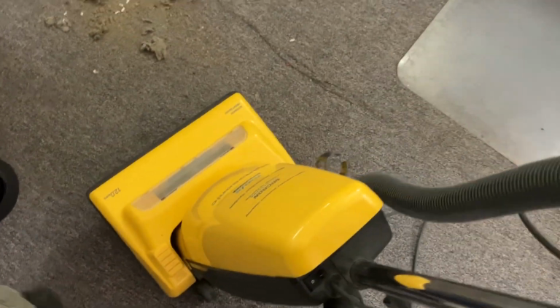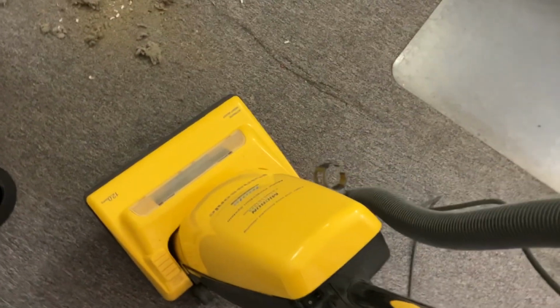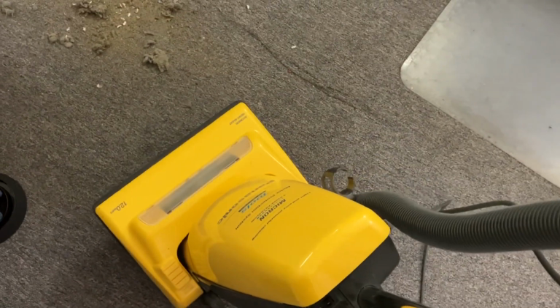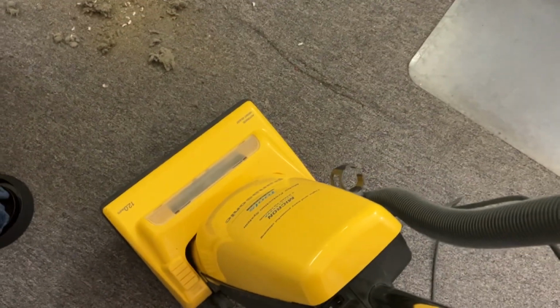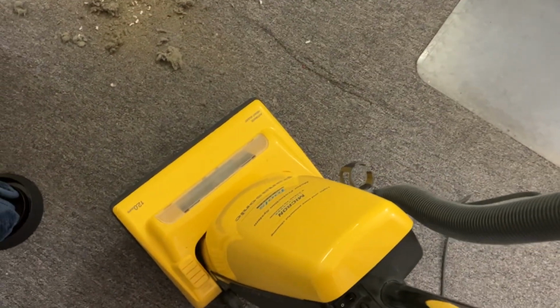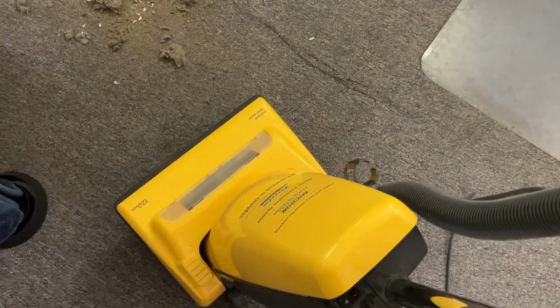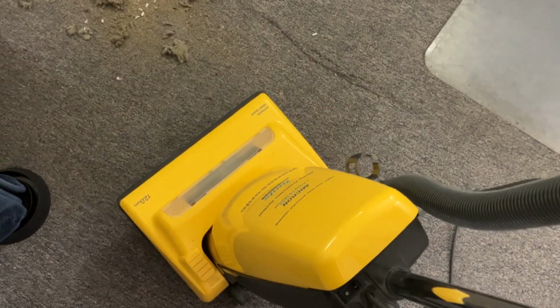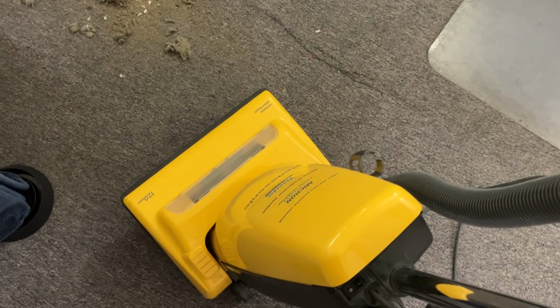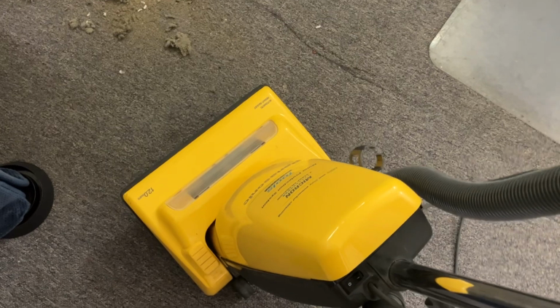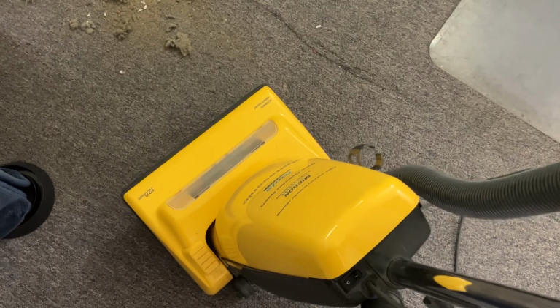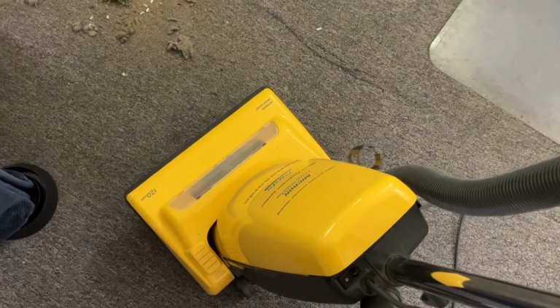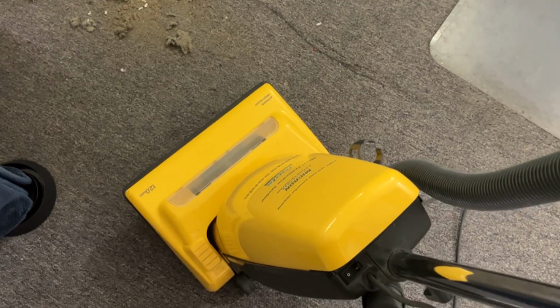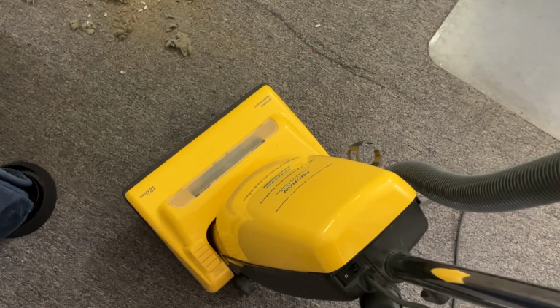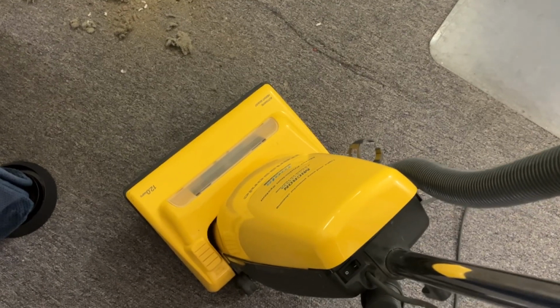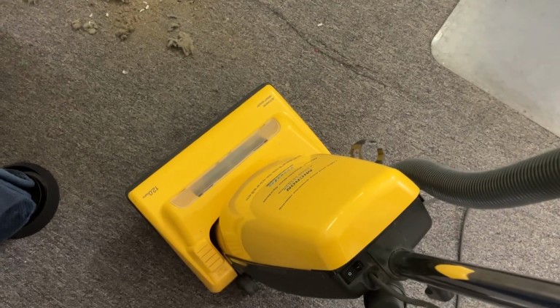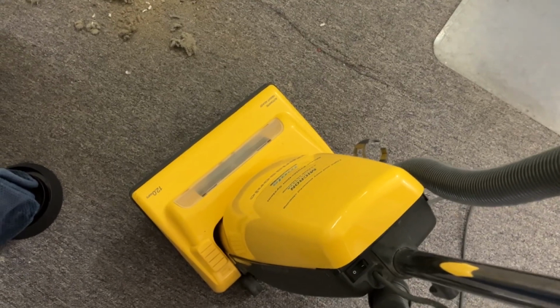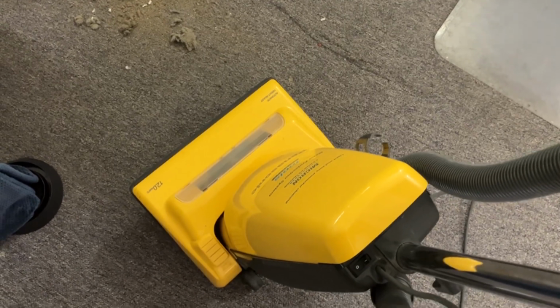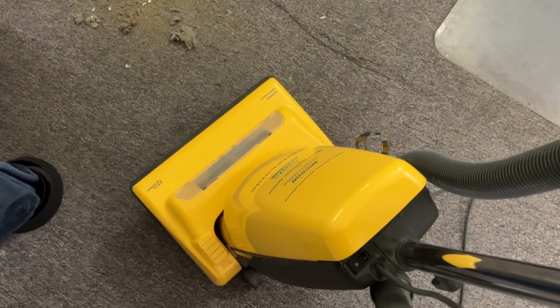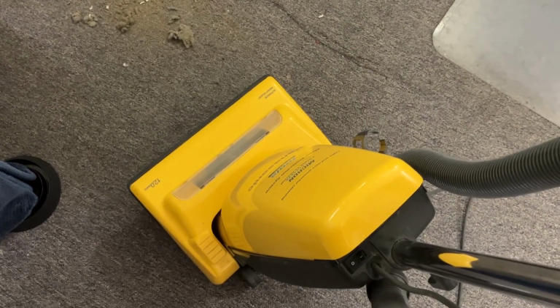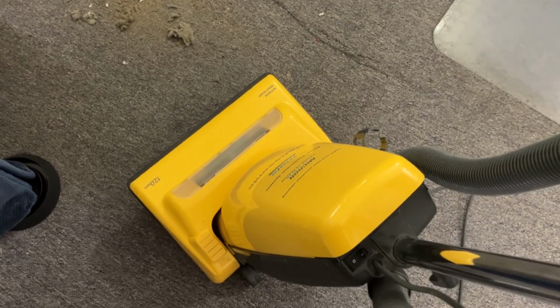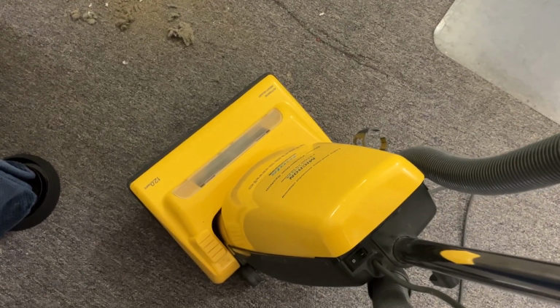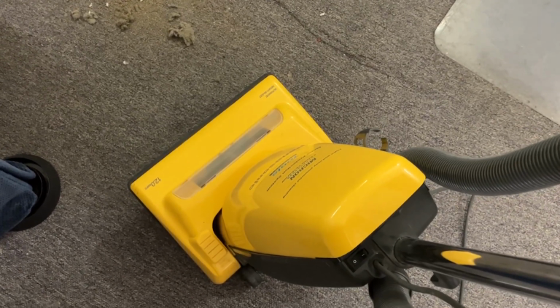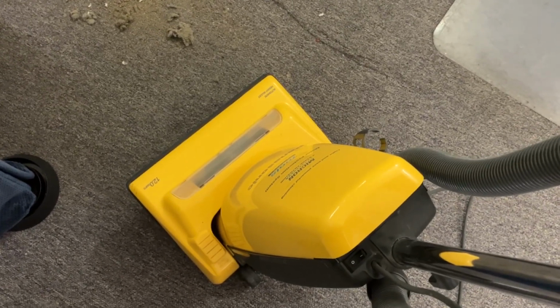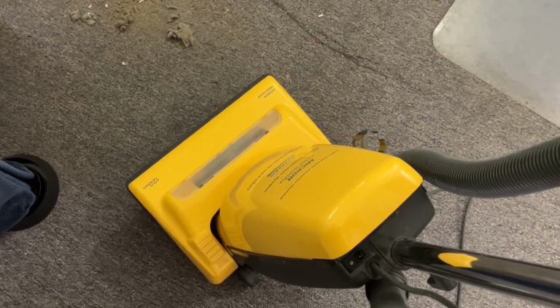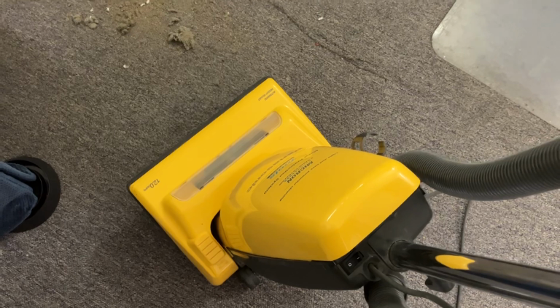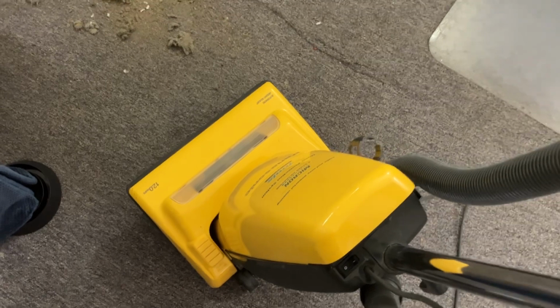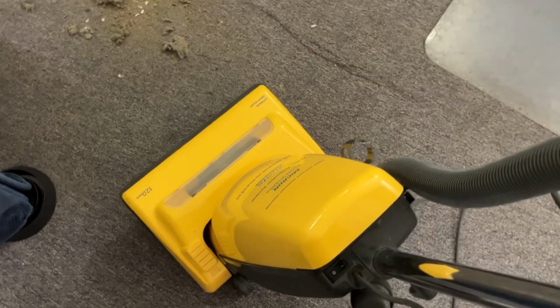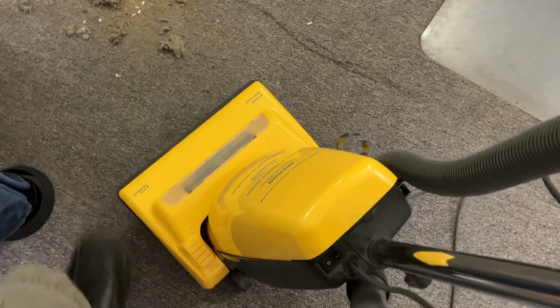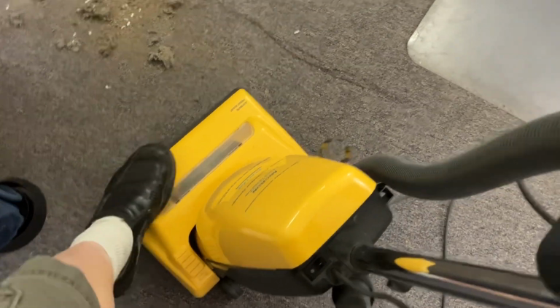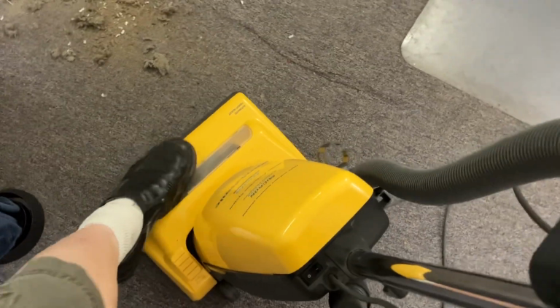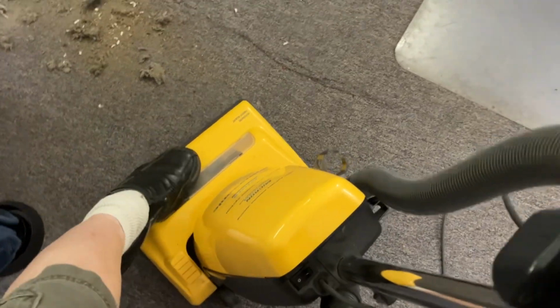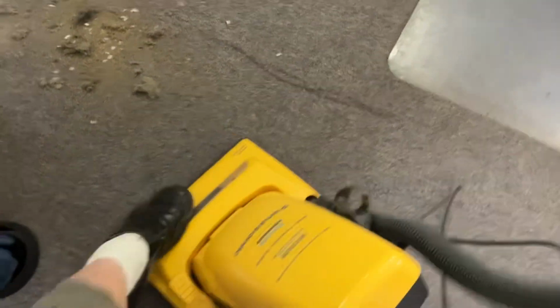By the way, the cheat sheet — as my regular followers may know by now — I now put it in the description of the video instead of on paper.